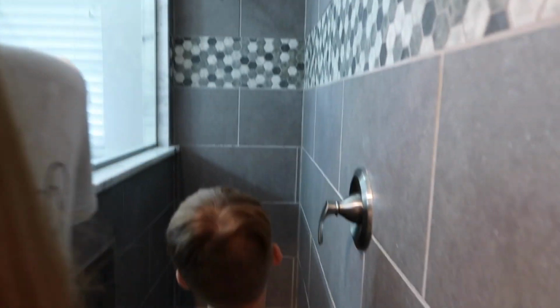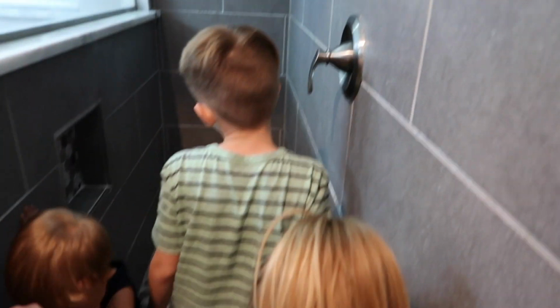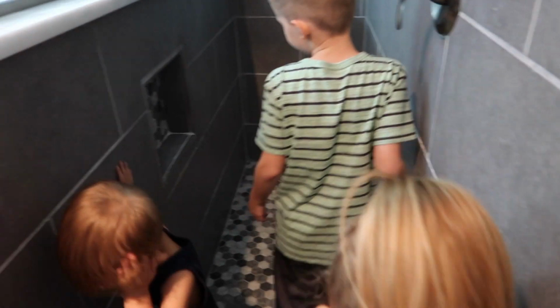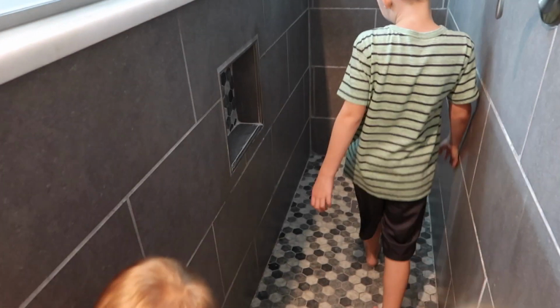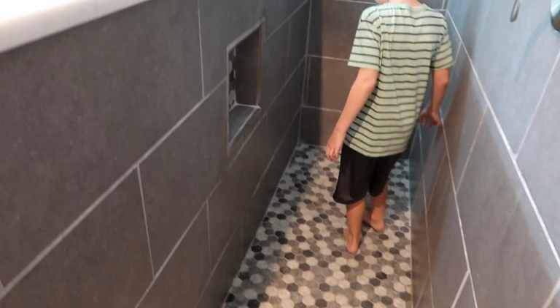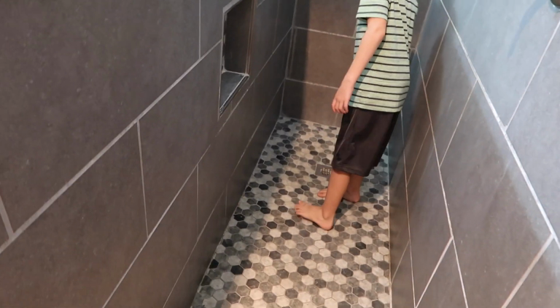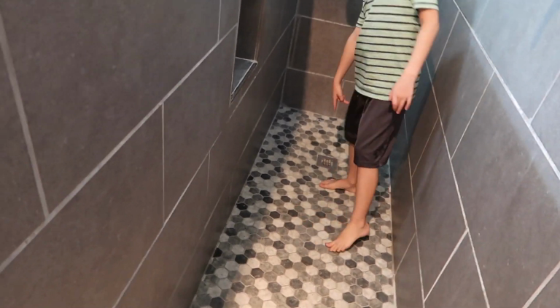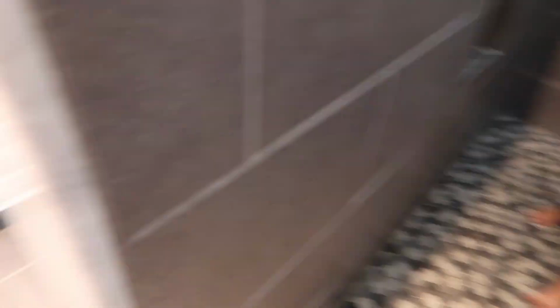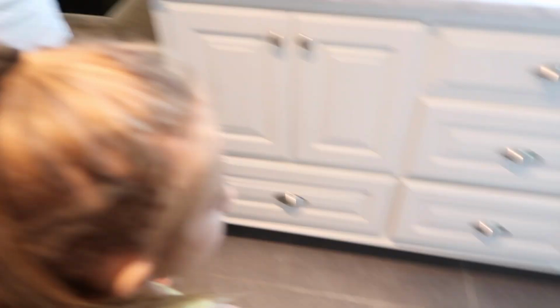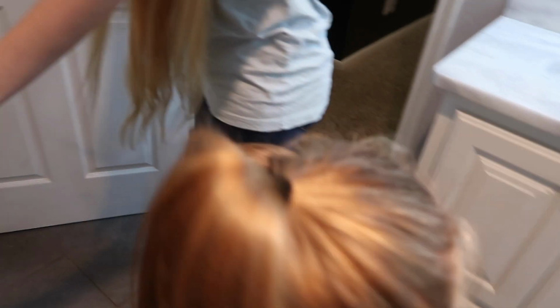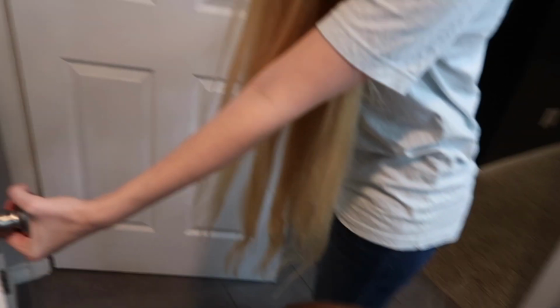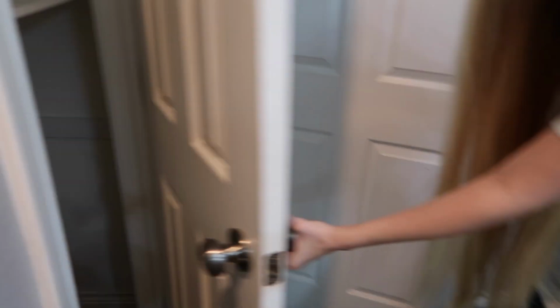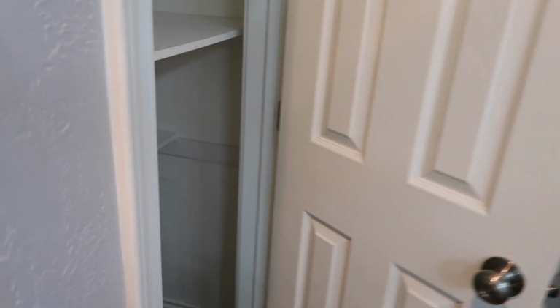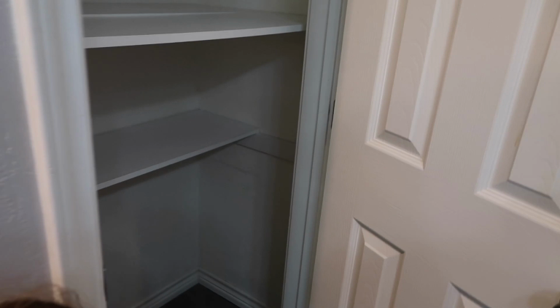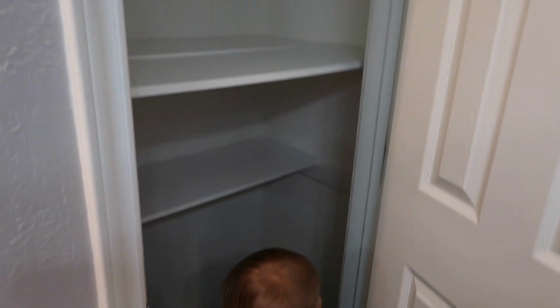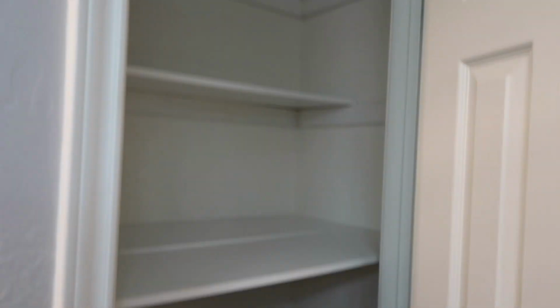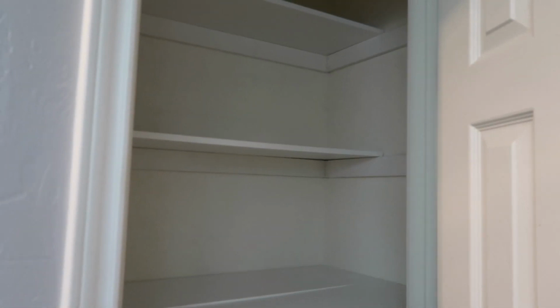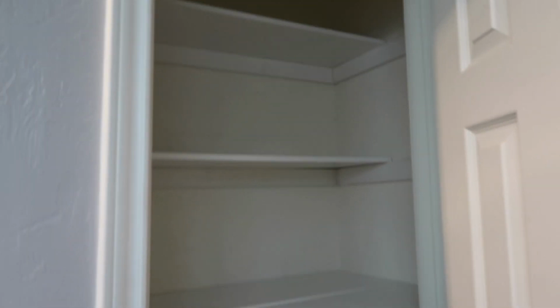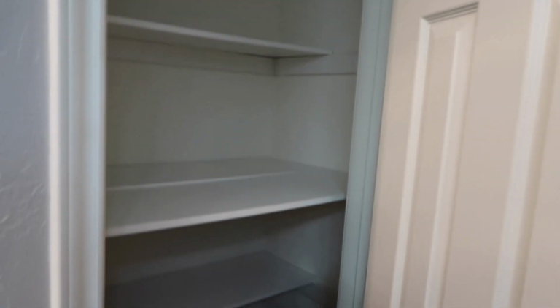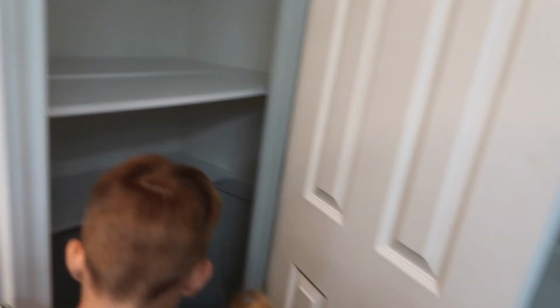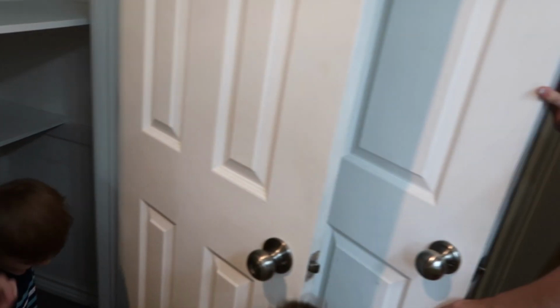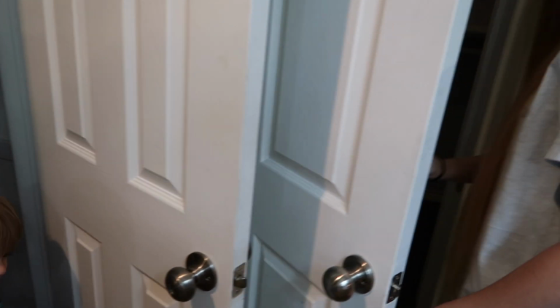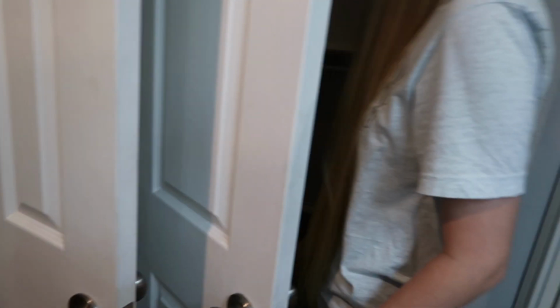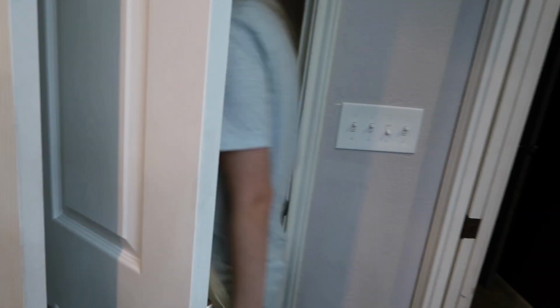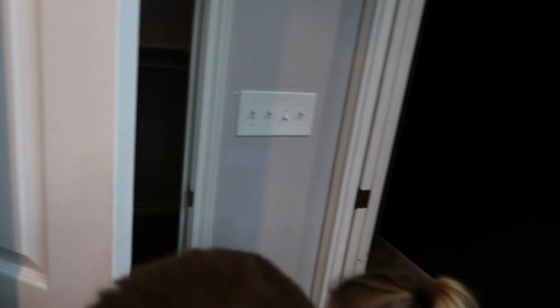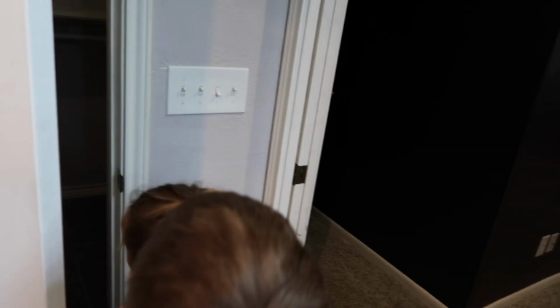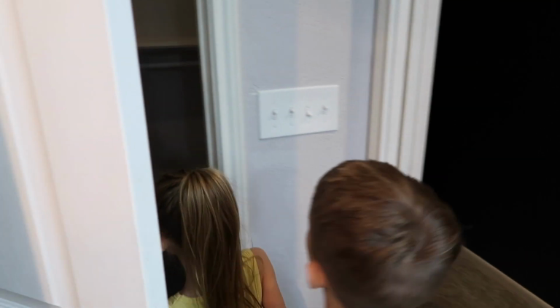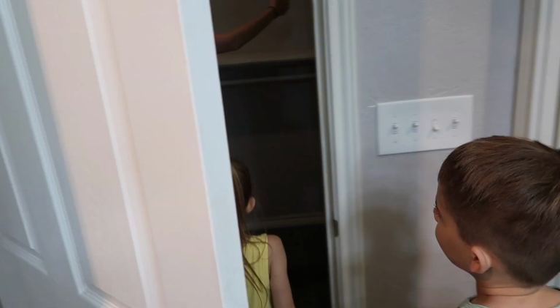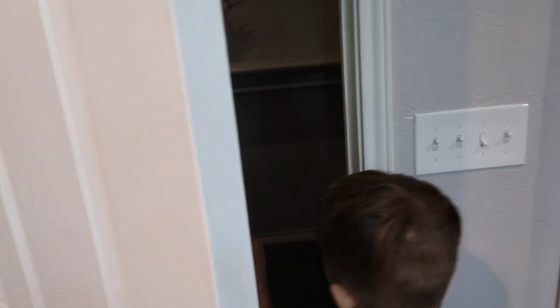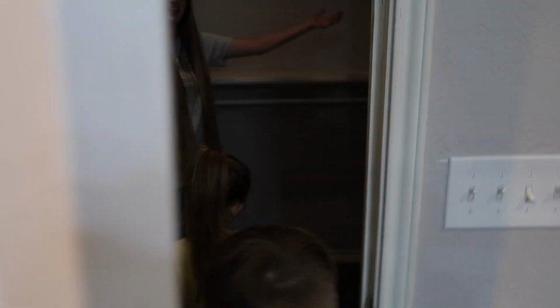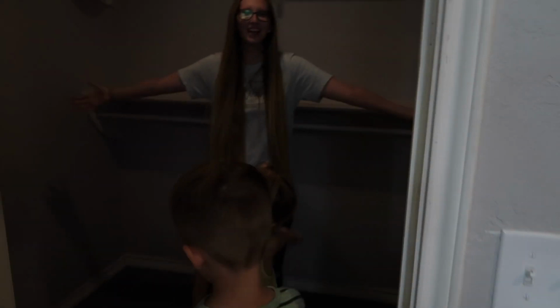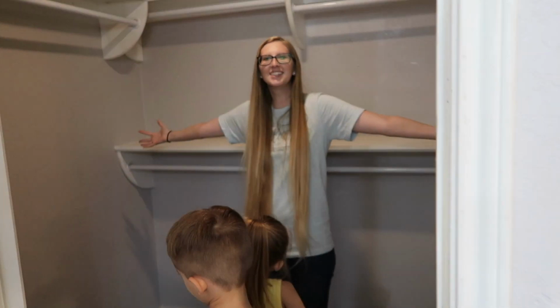And back this way is another closet — my favorite. Storage. And my new favorite closet.